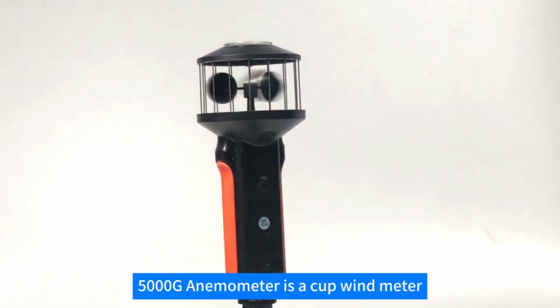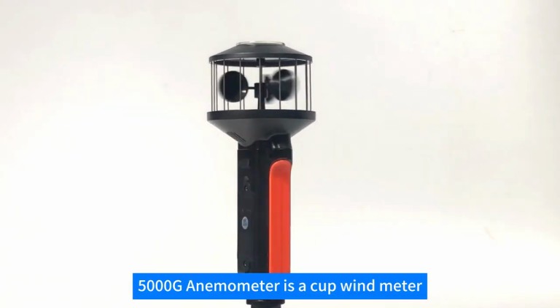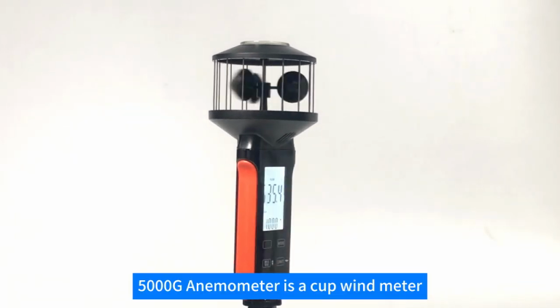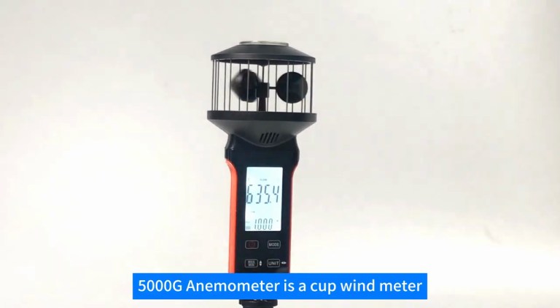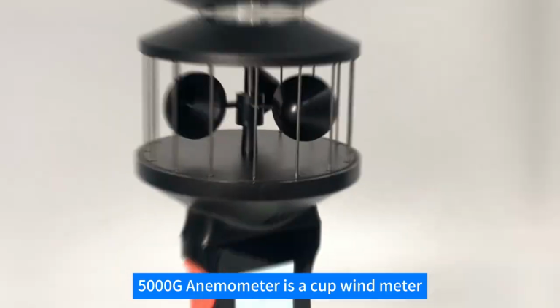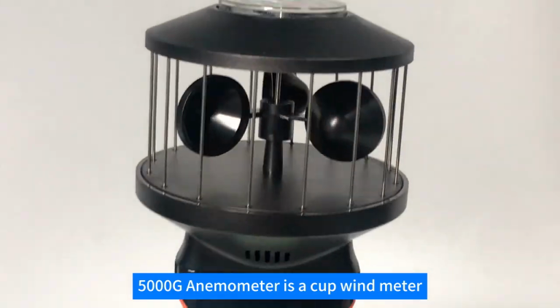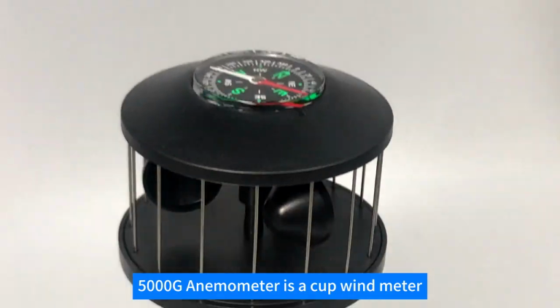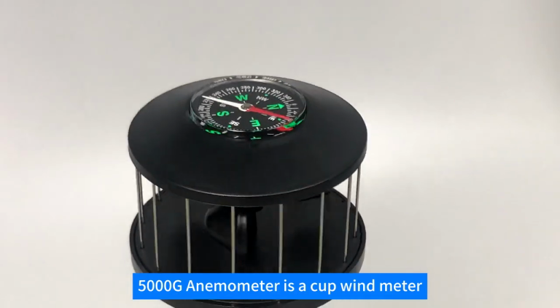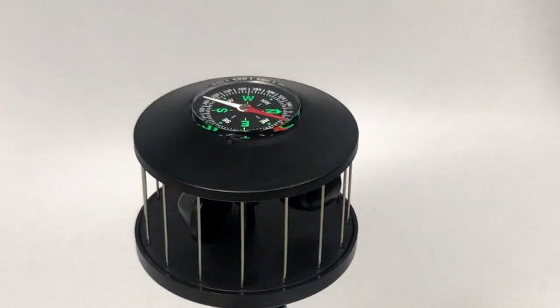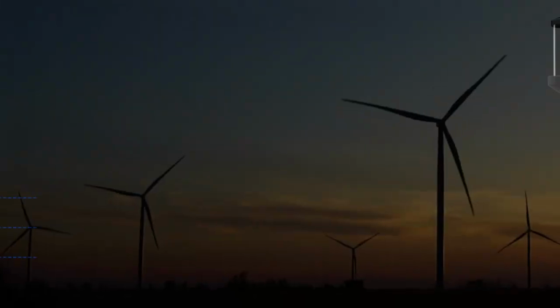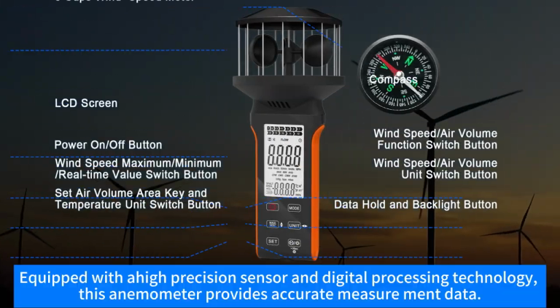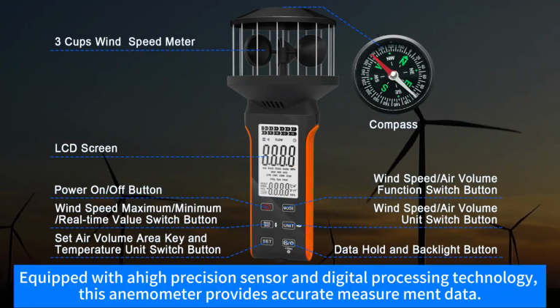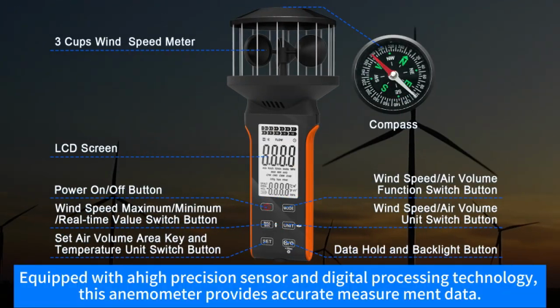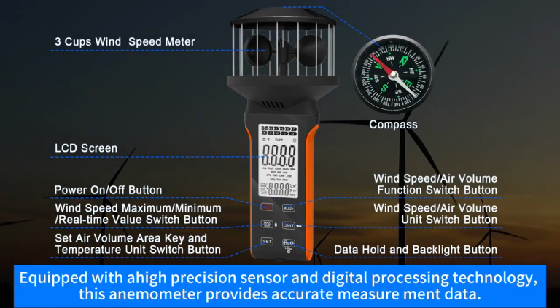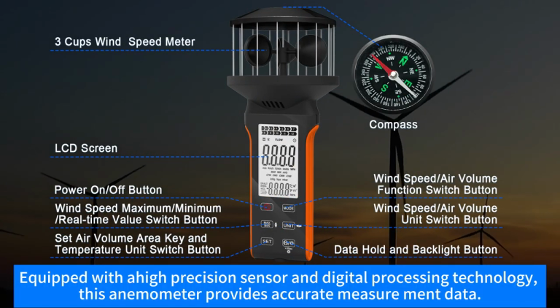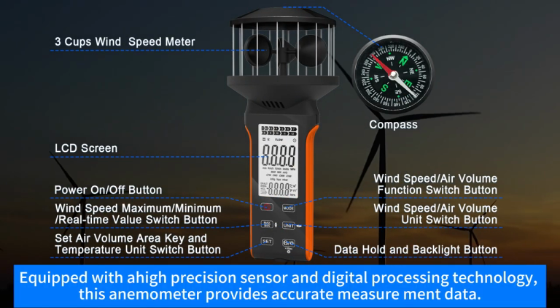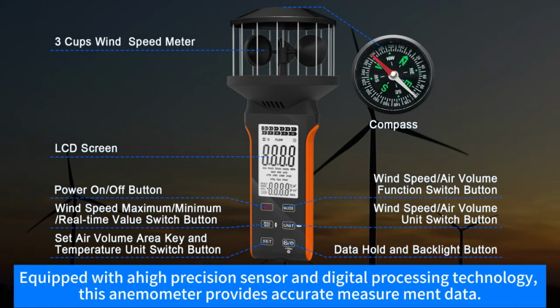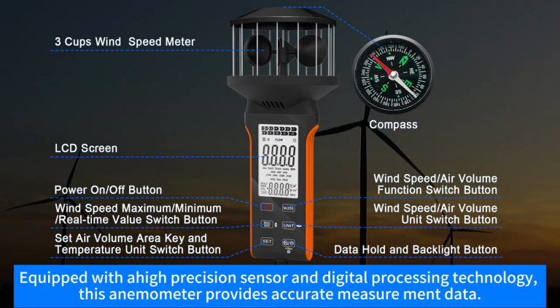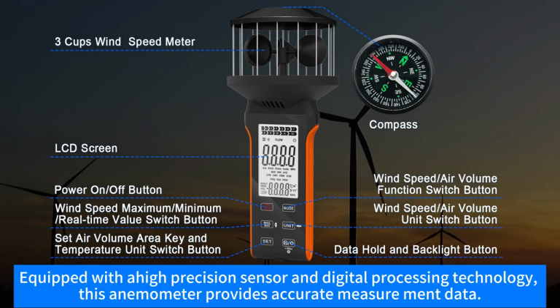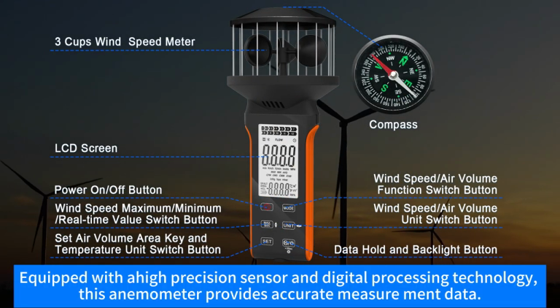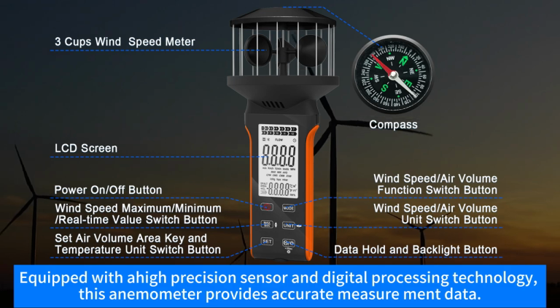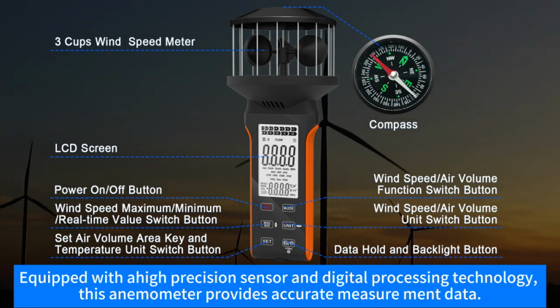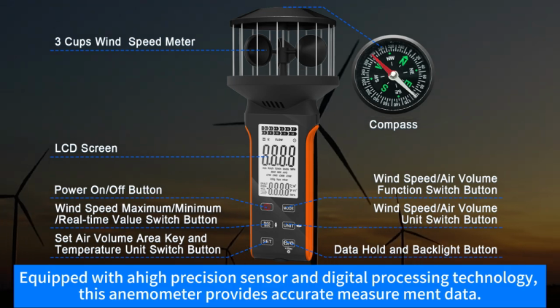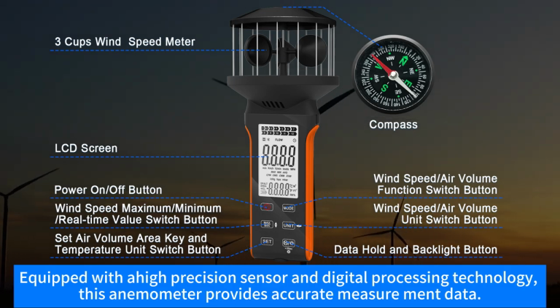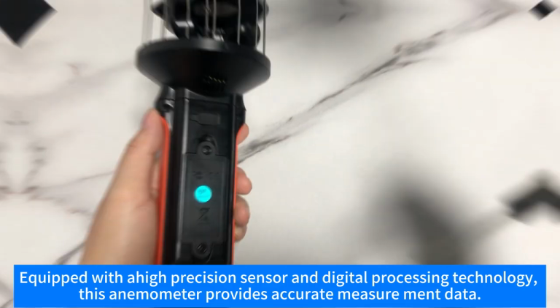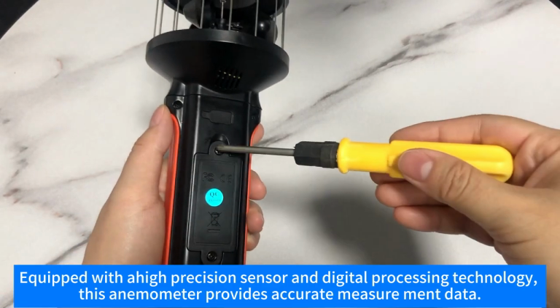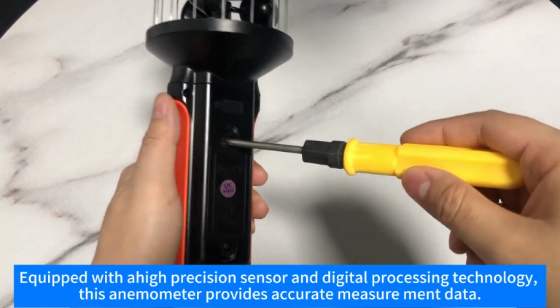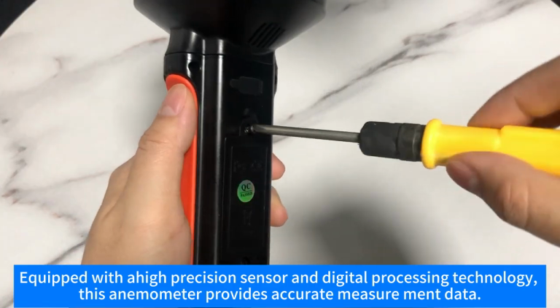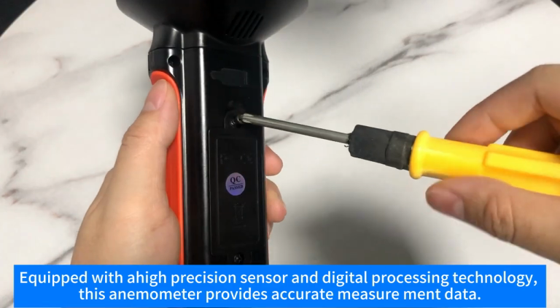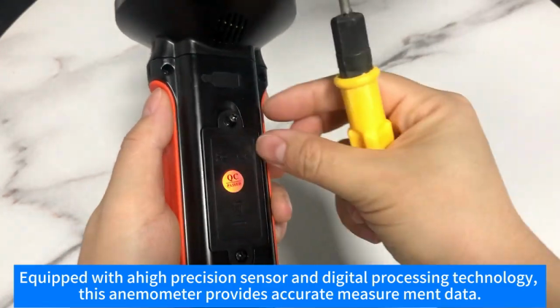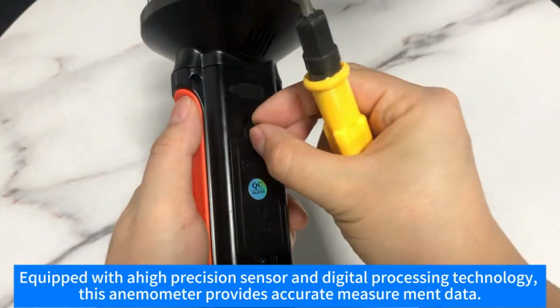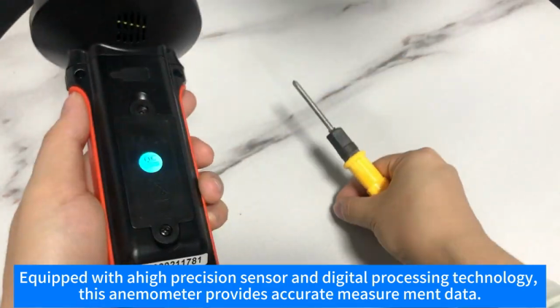The 5000G anemometer is a cup wind meter. Equipped with a high-precision sensor and digital processing technology, this anemometer provides accurate measurement data.